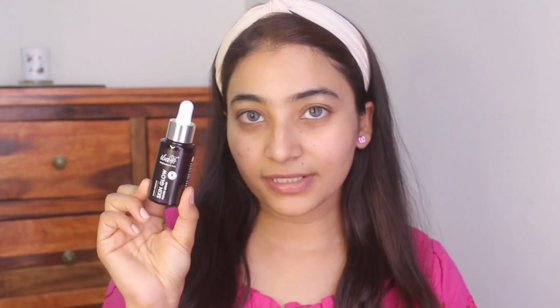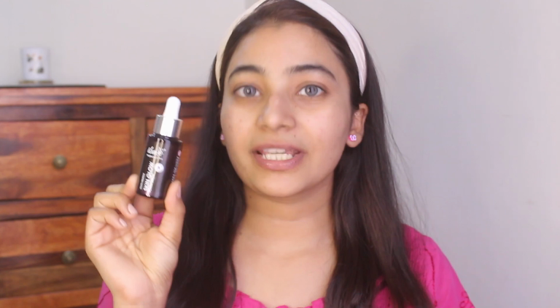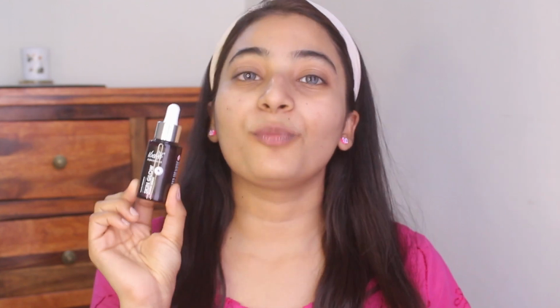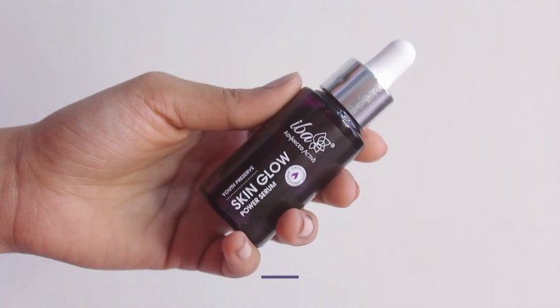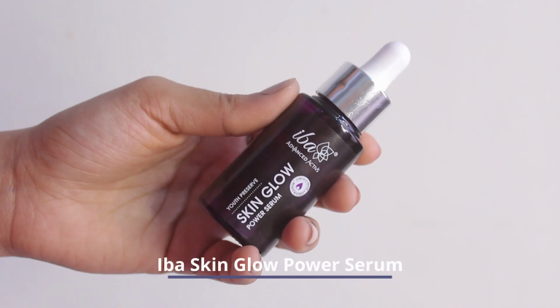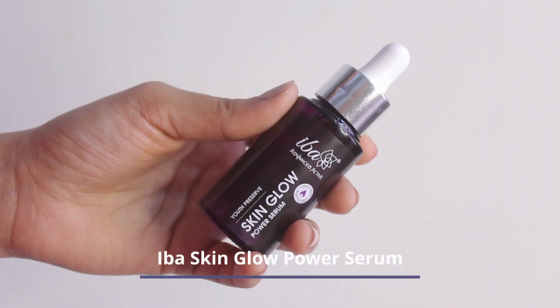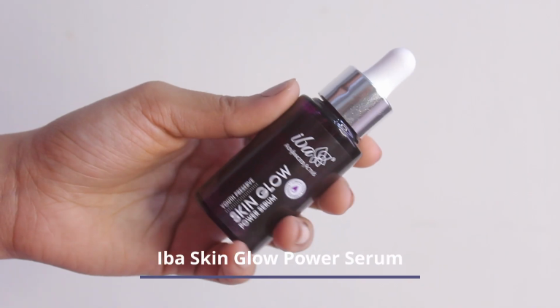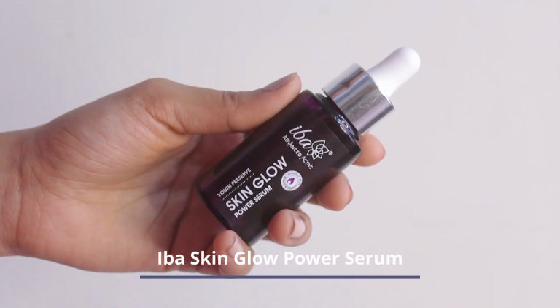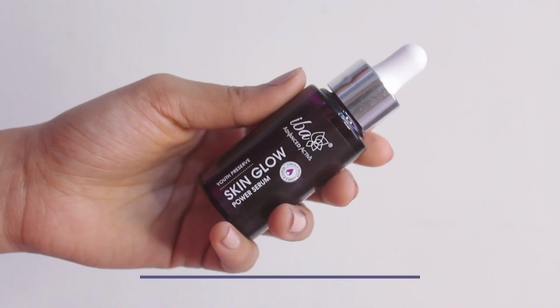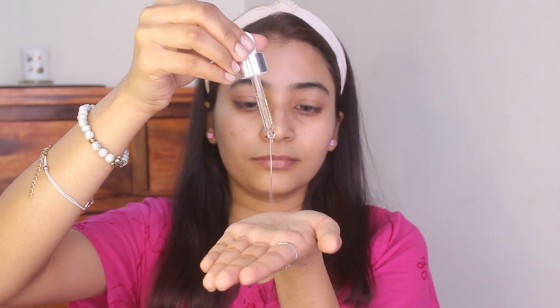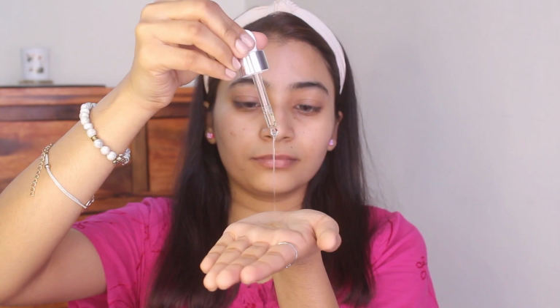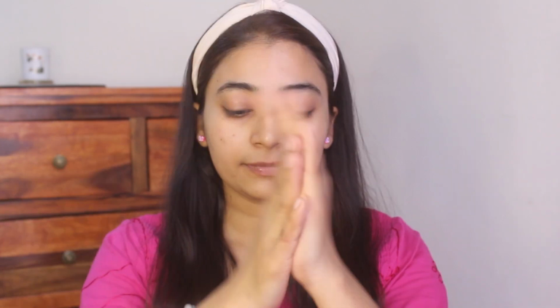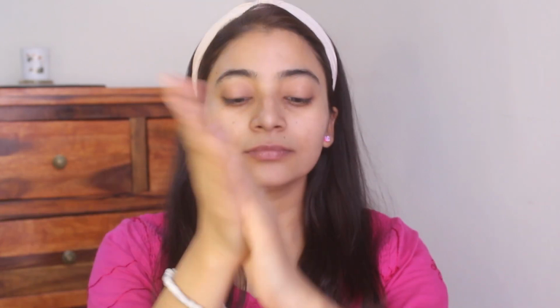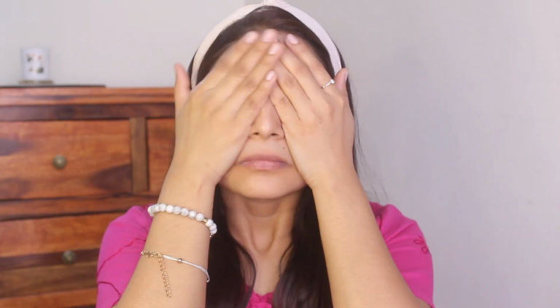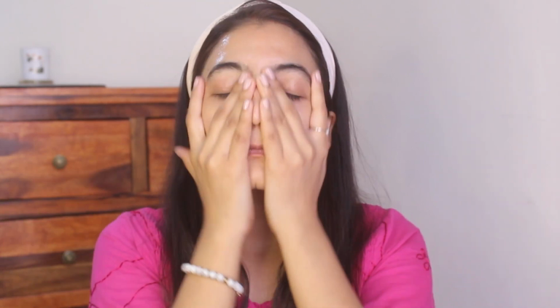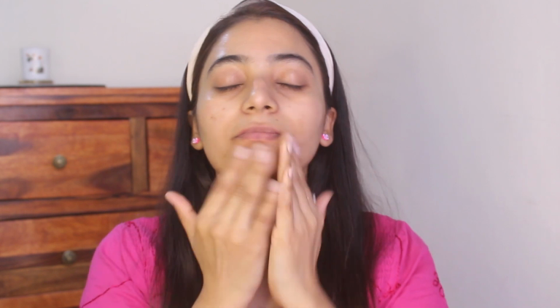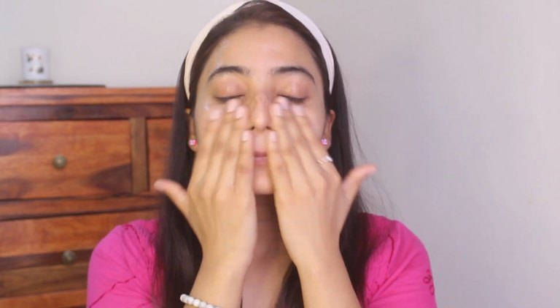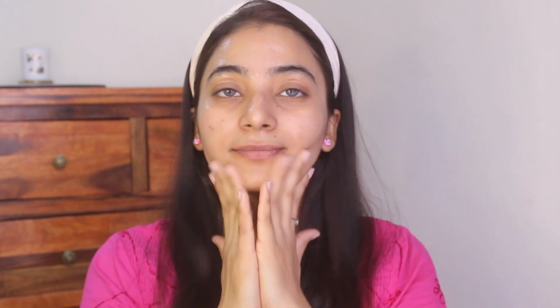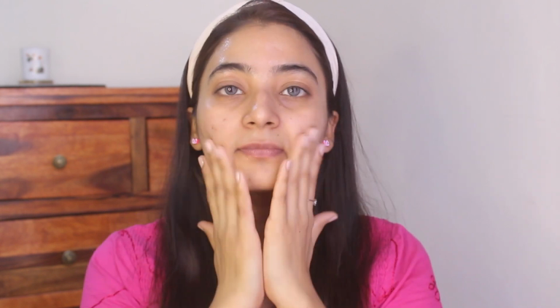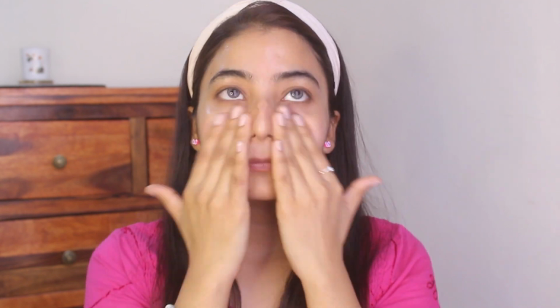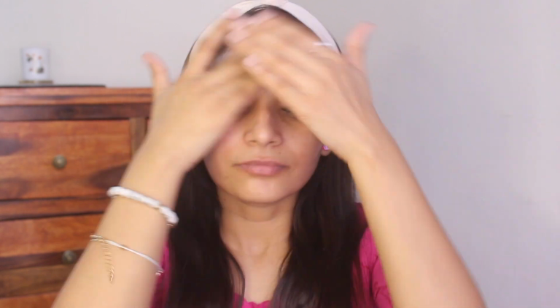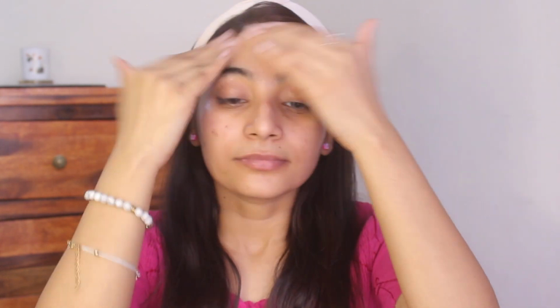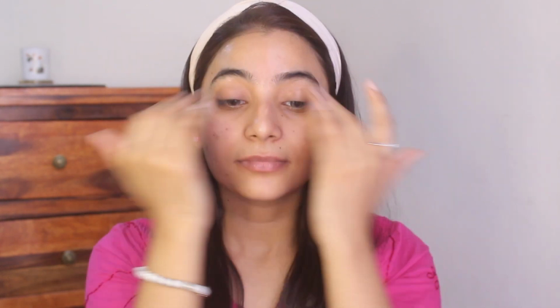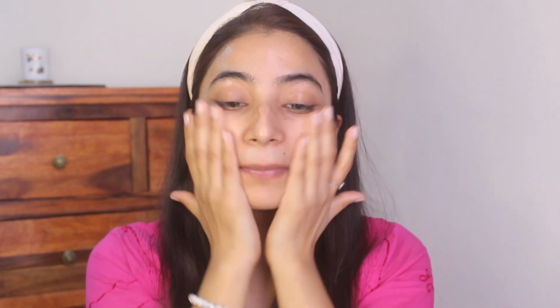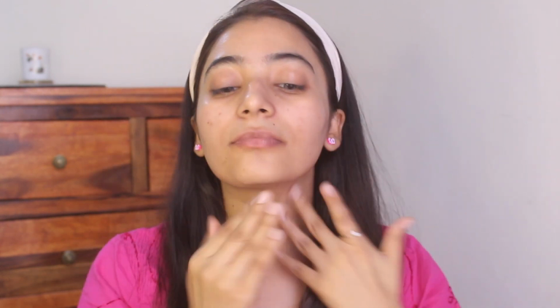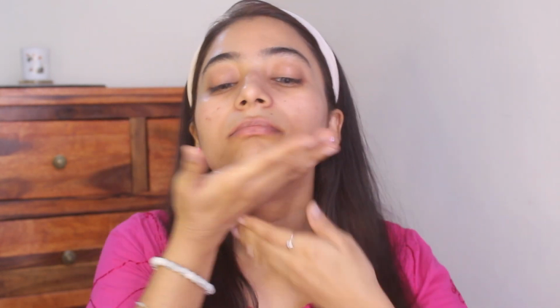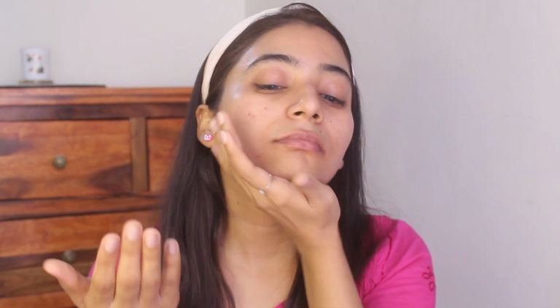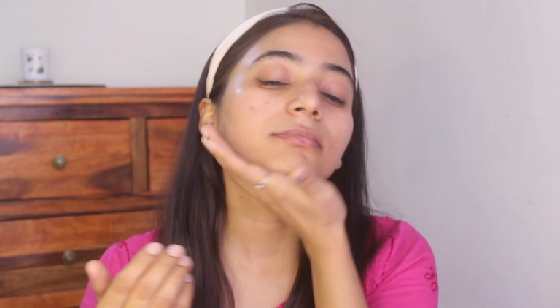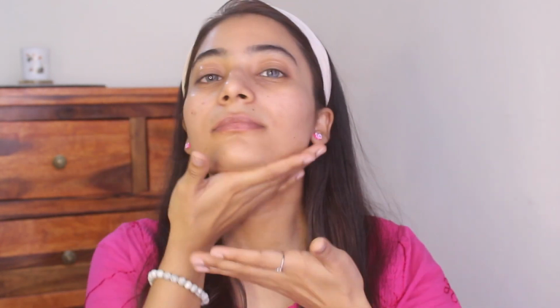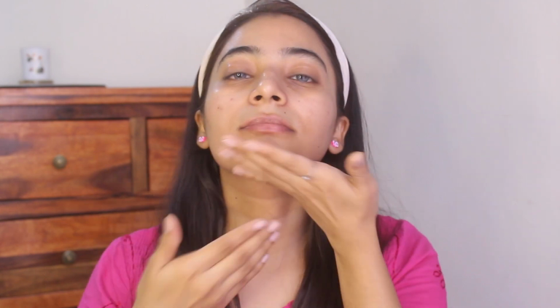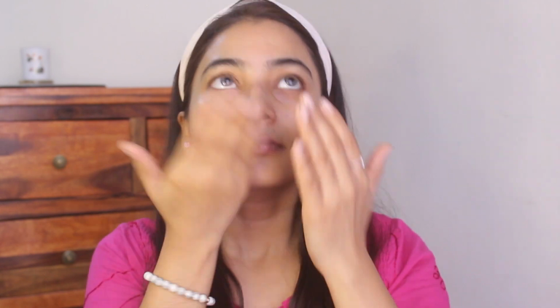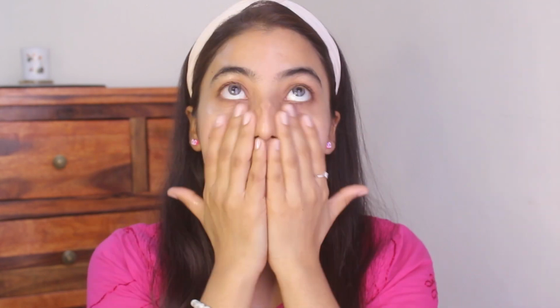This serum is infused with 15% vitamin C, hyaluronic acid, and chamomile flower, which helps in boosting hydration, elasticity and firmness of the skin and makes it look more radiant.